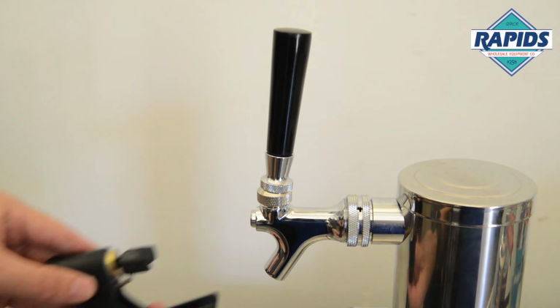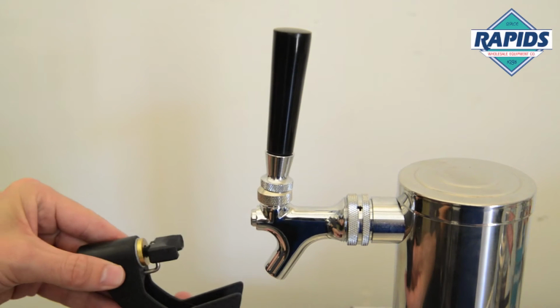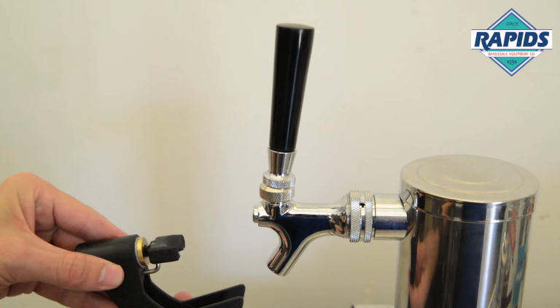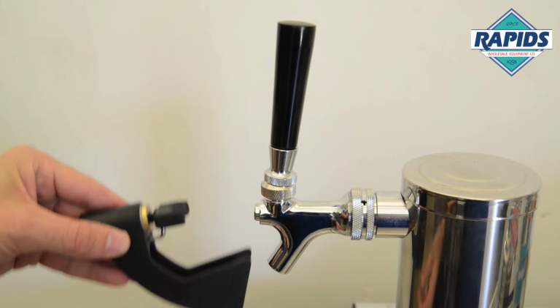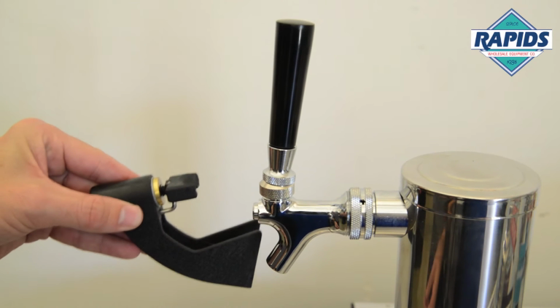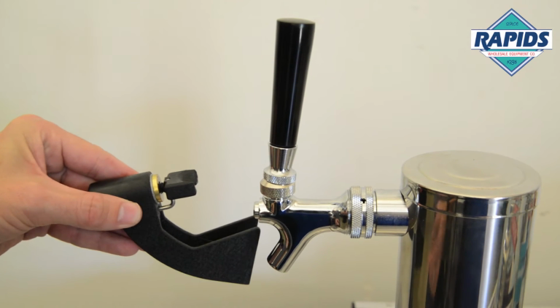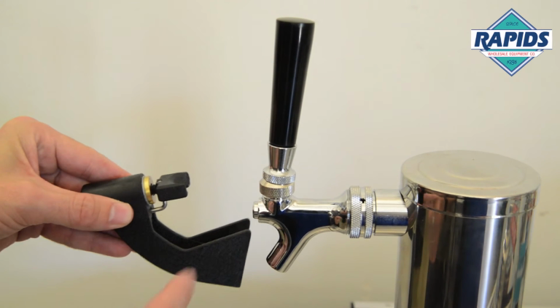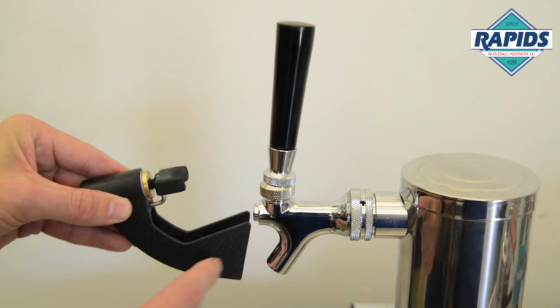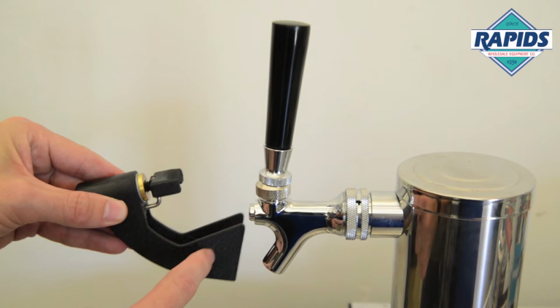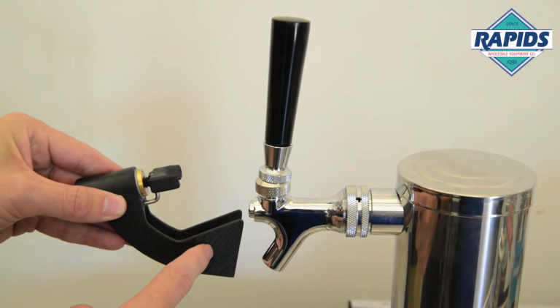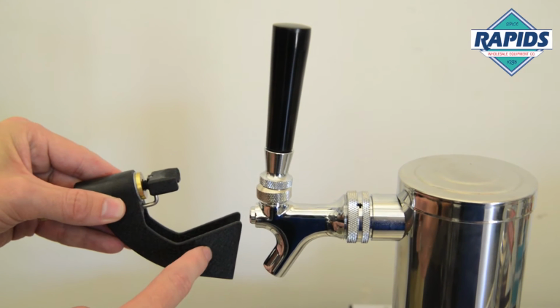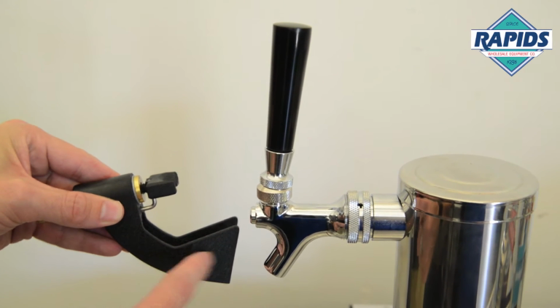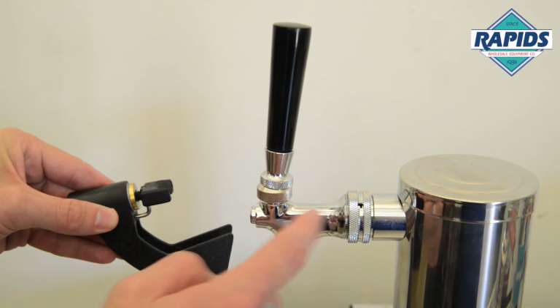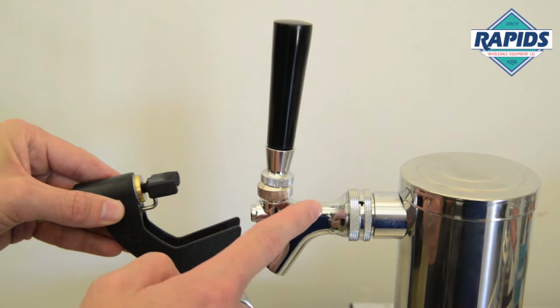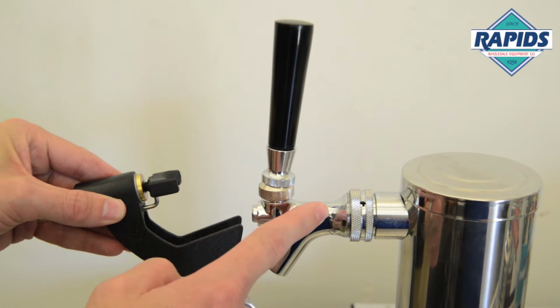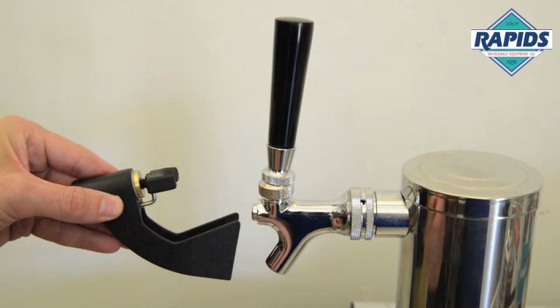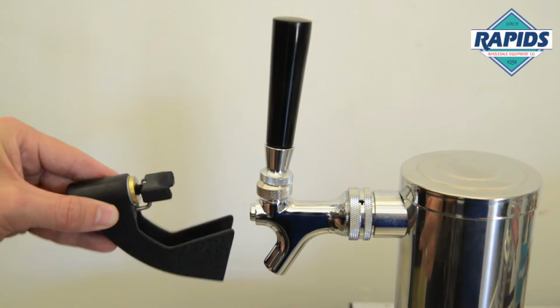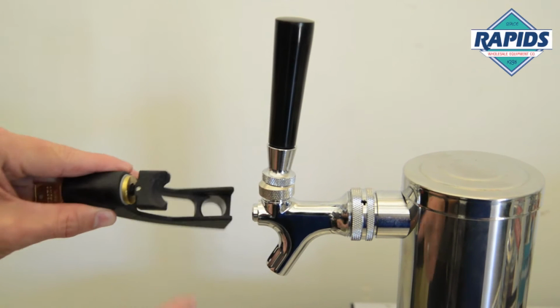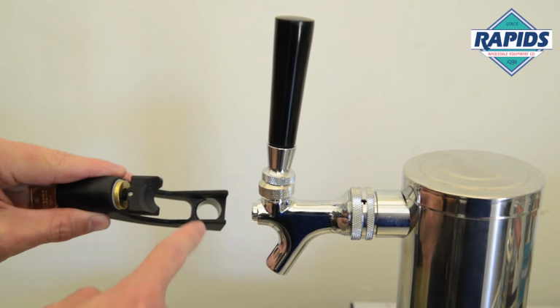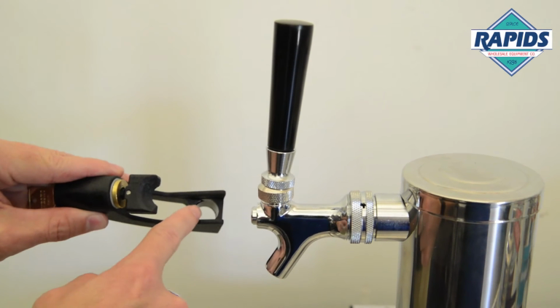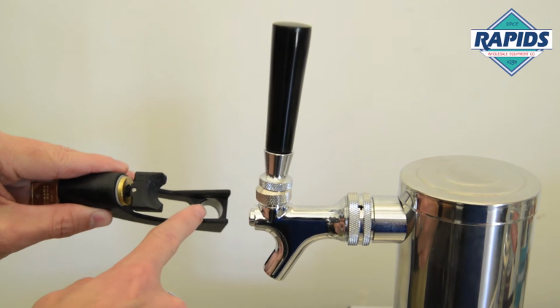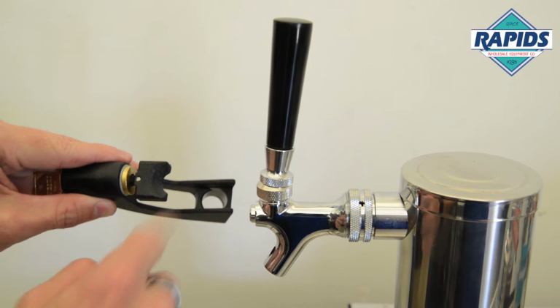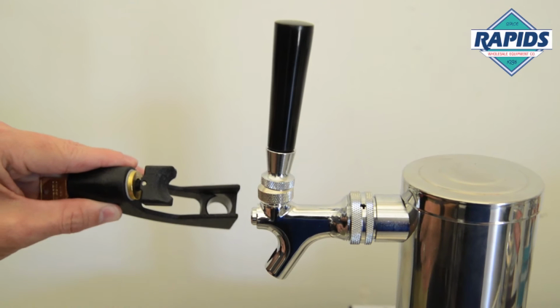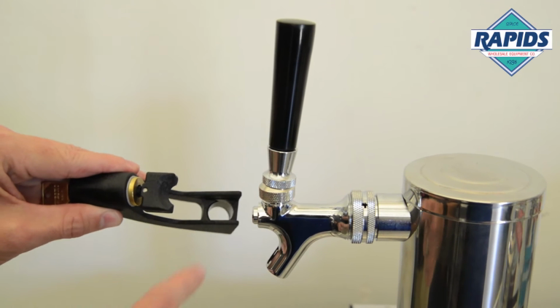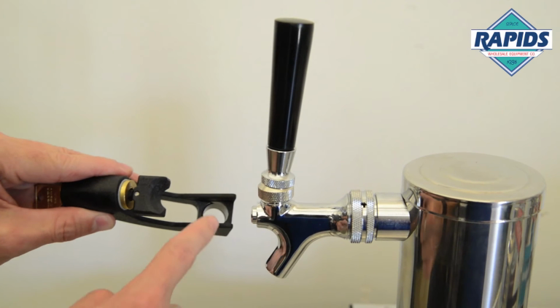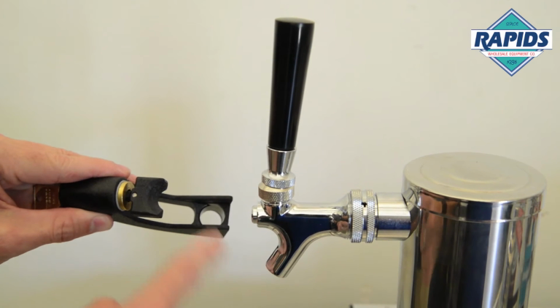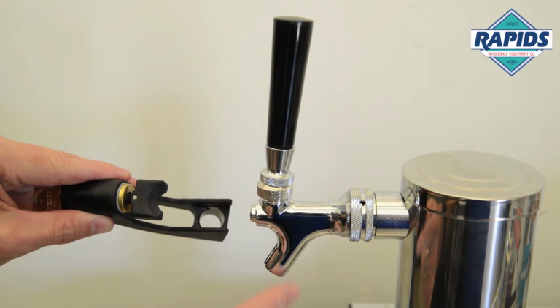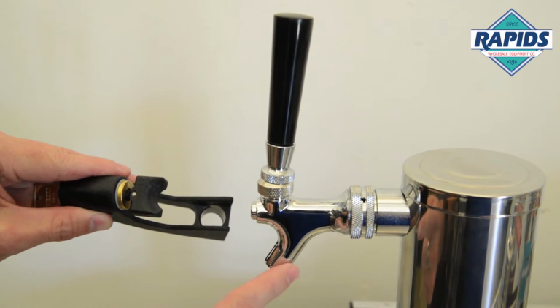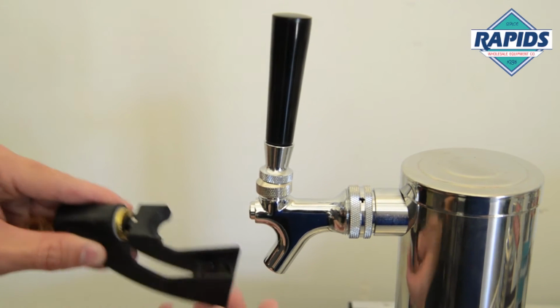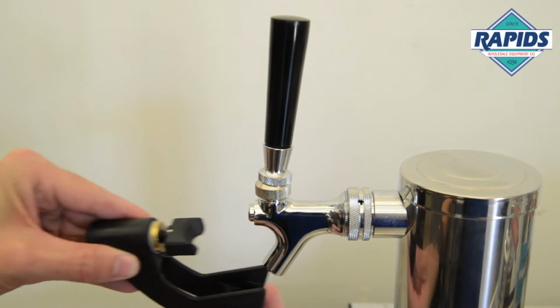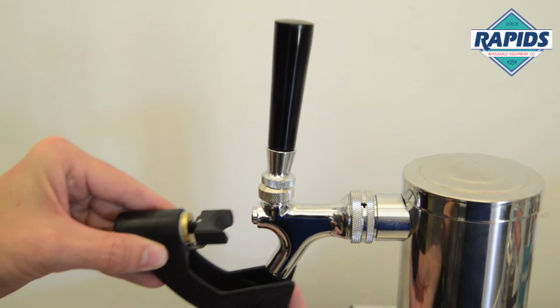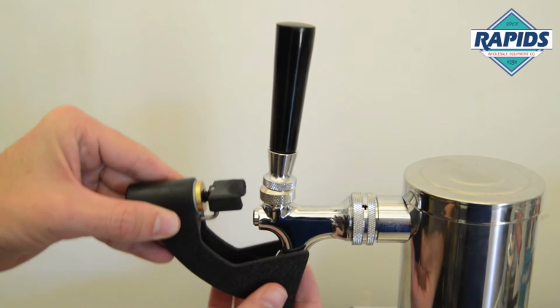Hey guys, Paul at Rapids Wholesale. We're going to show you how to install this faucet lock onto your faucet. The trick is — you see that little circle right there — you're gonna match that up with the spout part of the faucet.